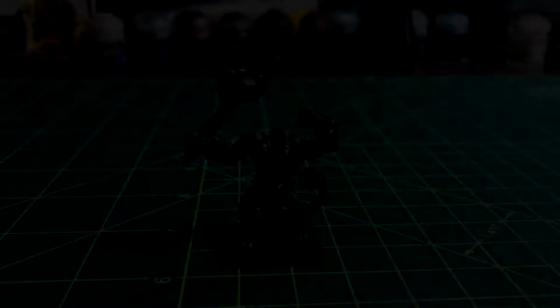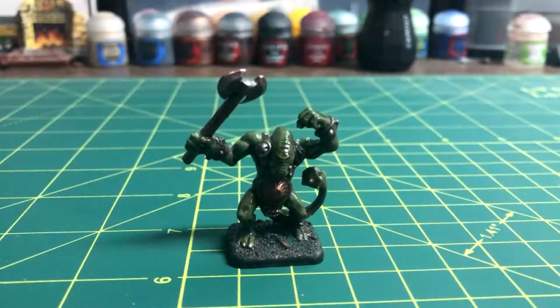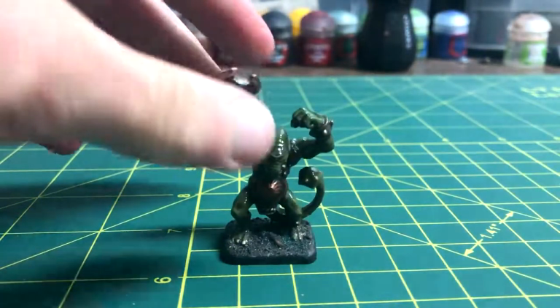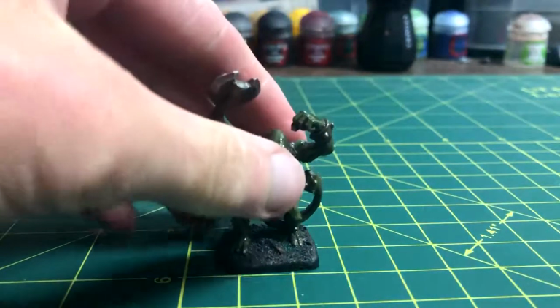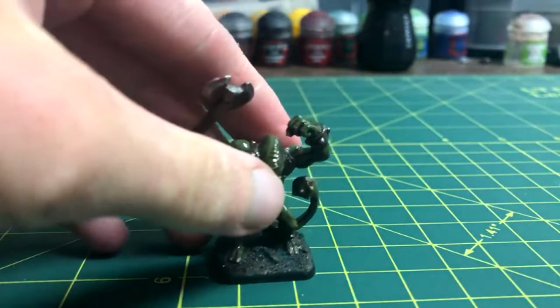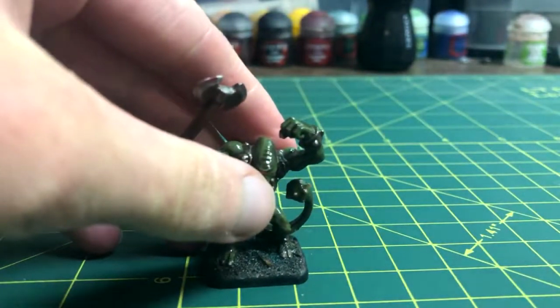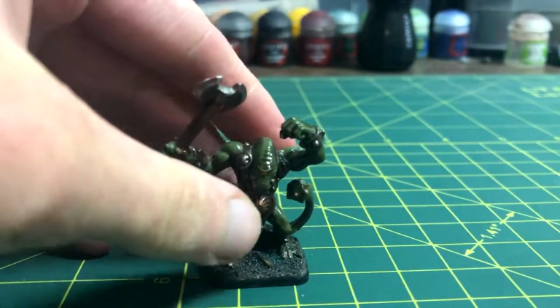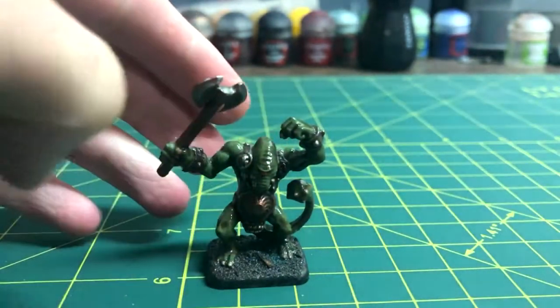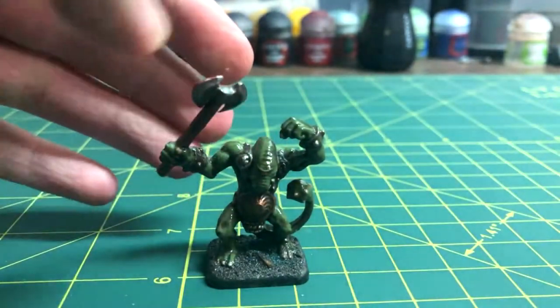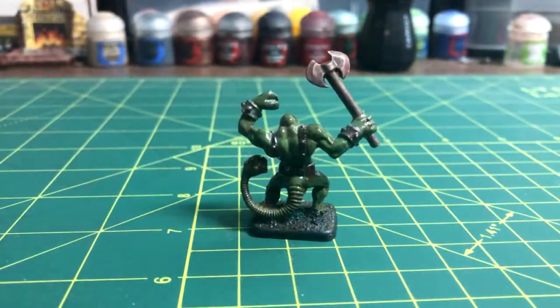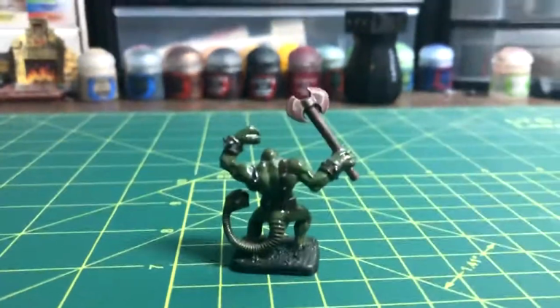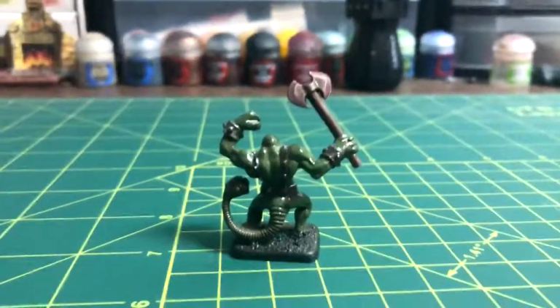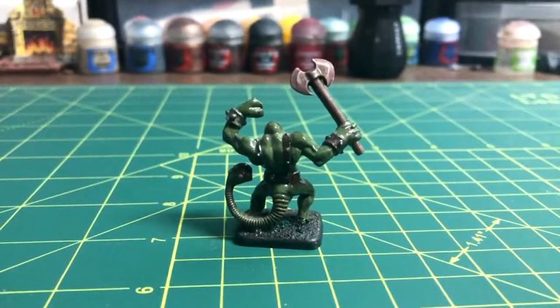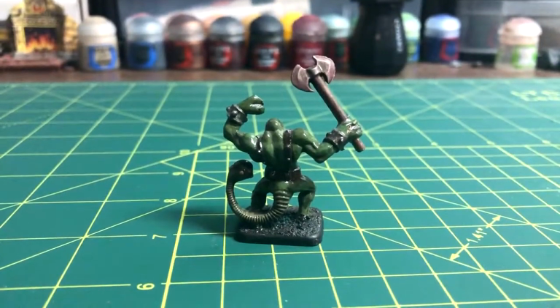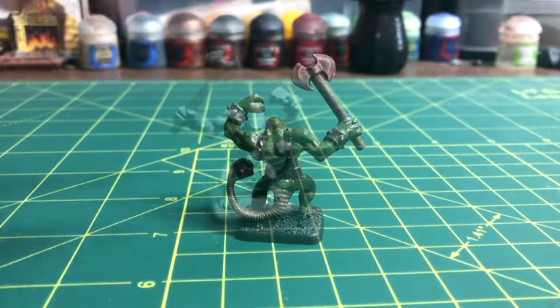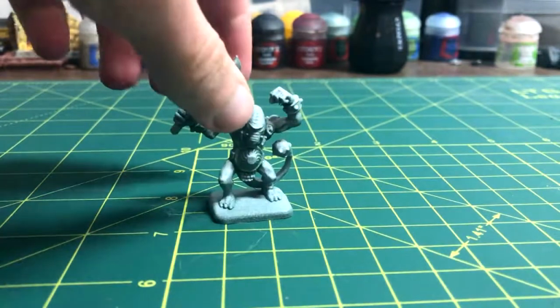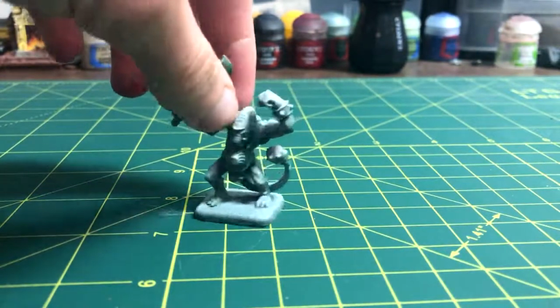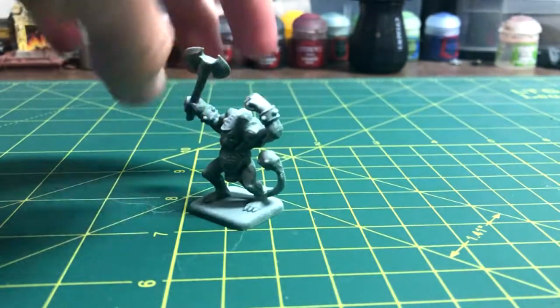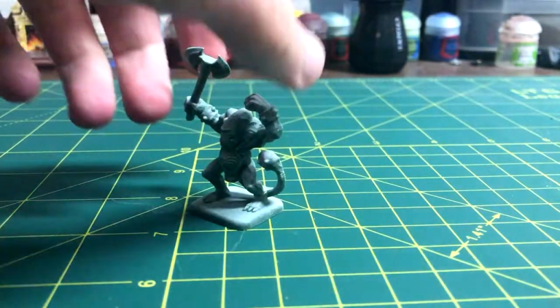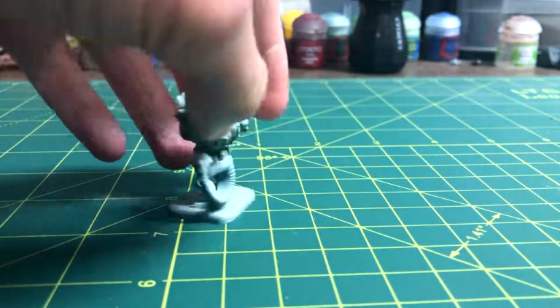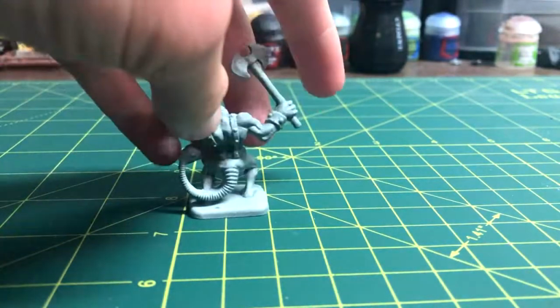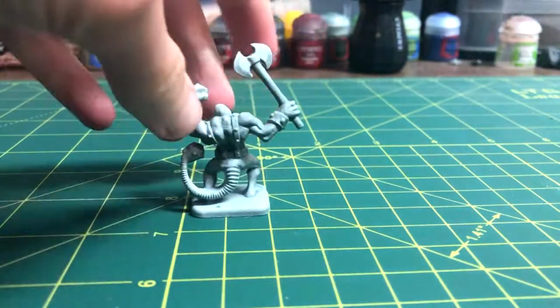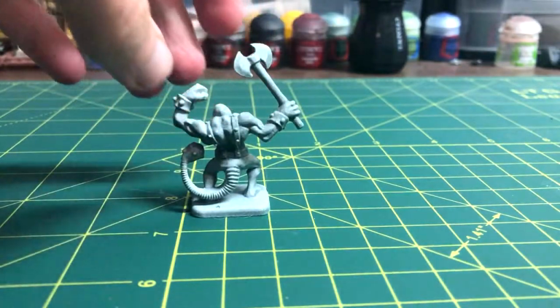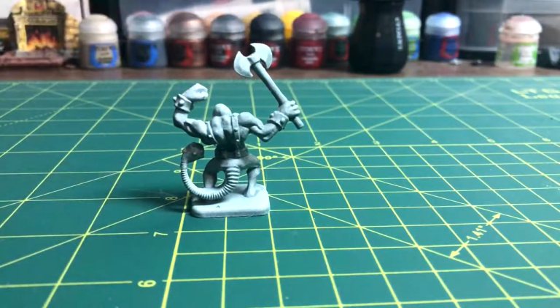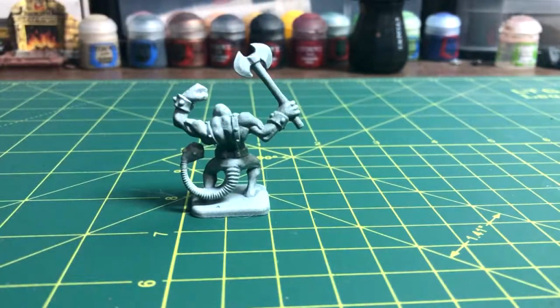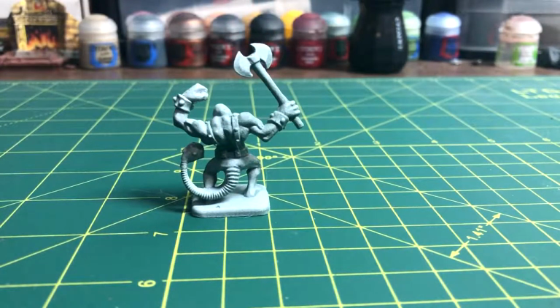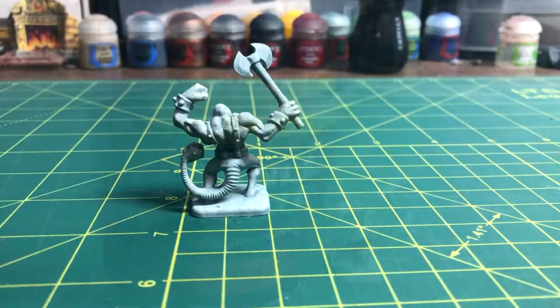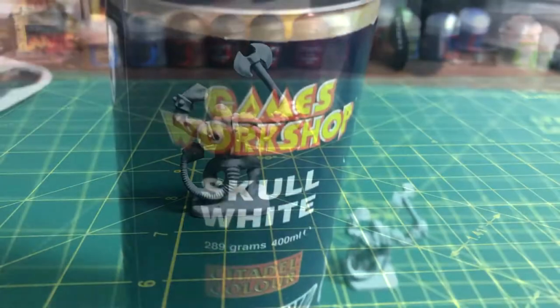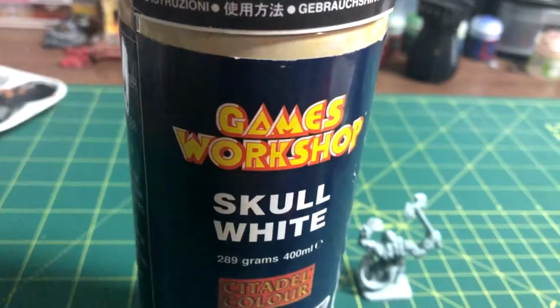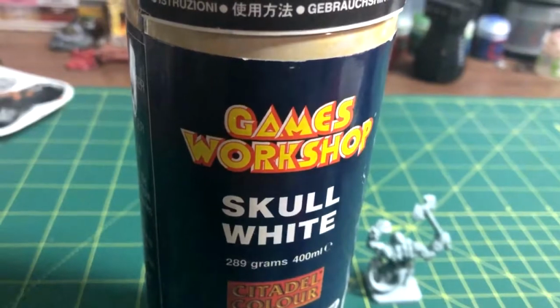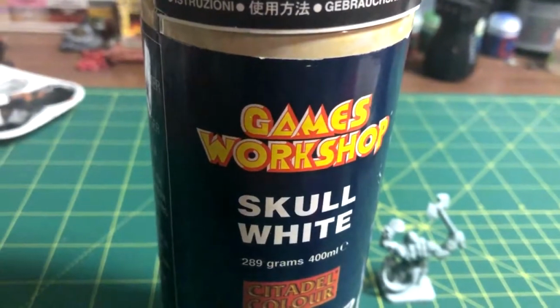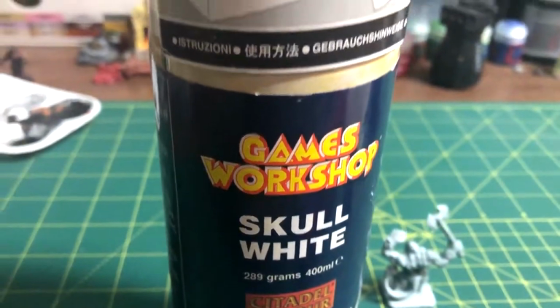In this video, I'll be showing you how to paint Vamirs, which are swamp monsters, for Warhammer or D&D. The first step will always be priming, which was covered previously. Use whatever primer color you want, but I used white.